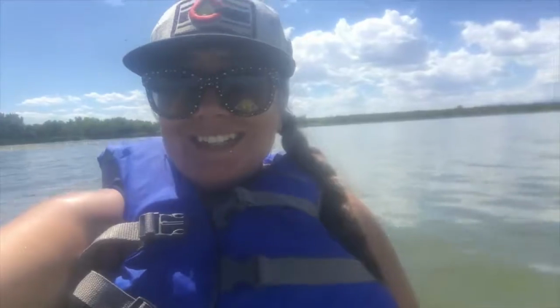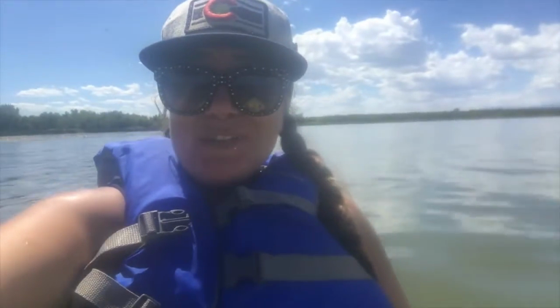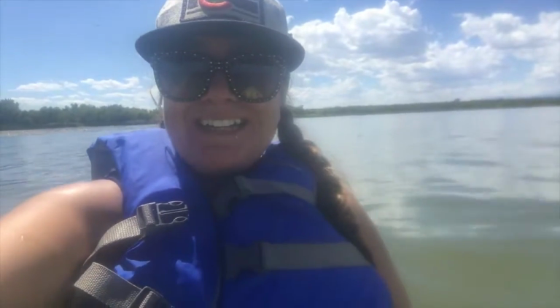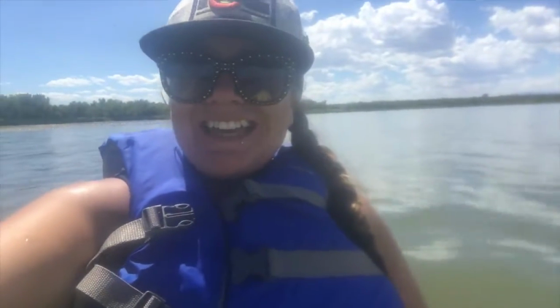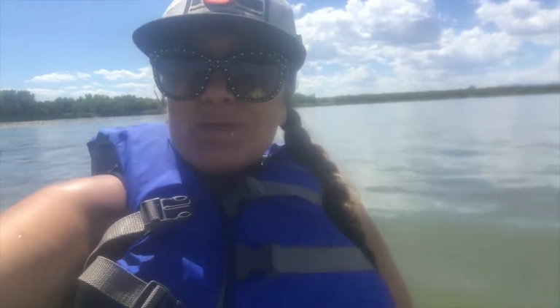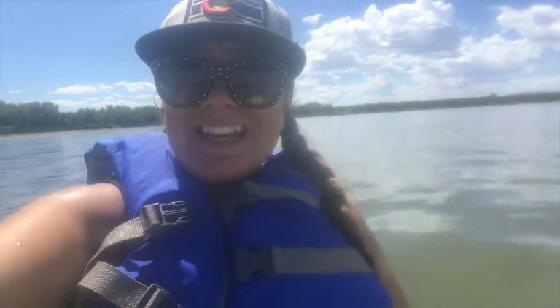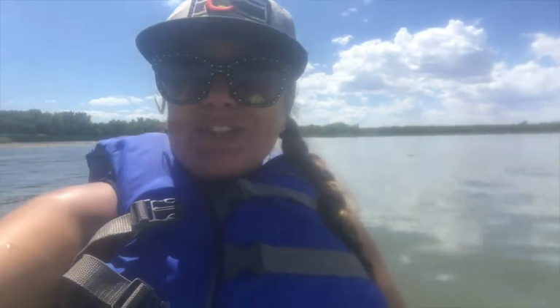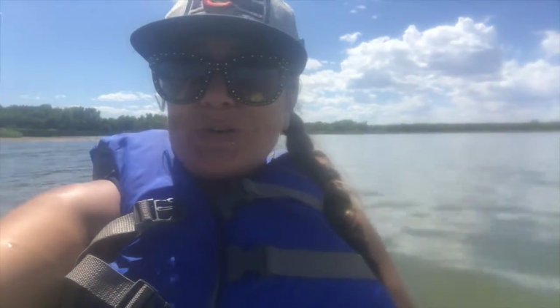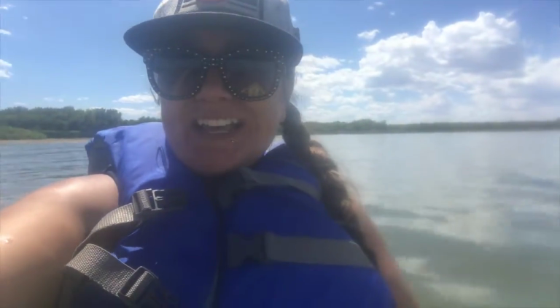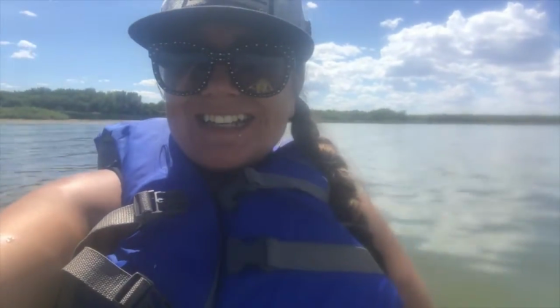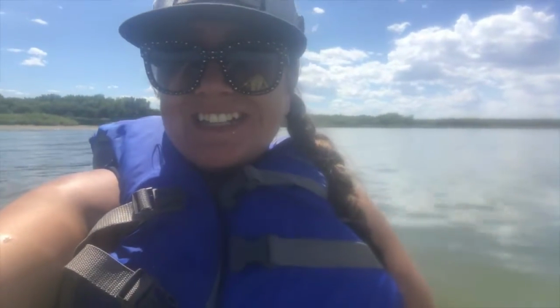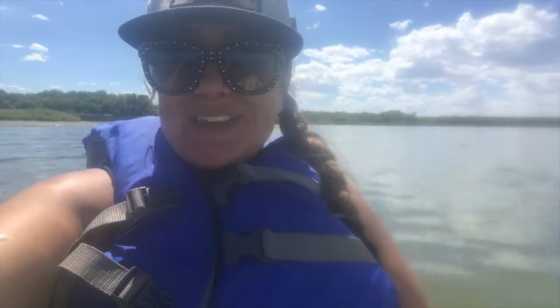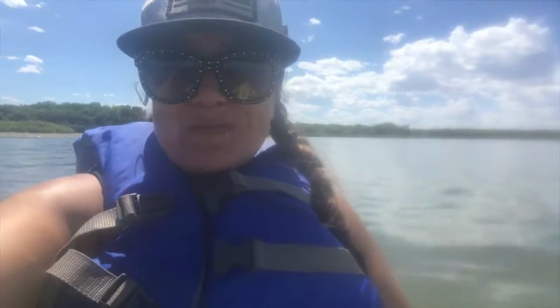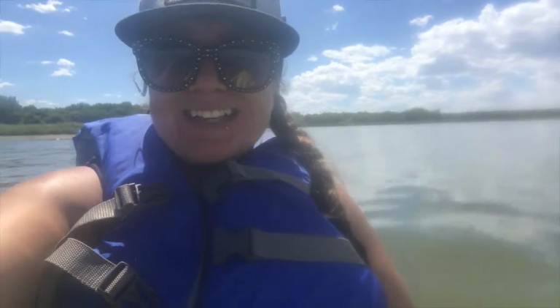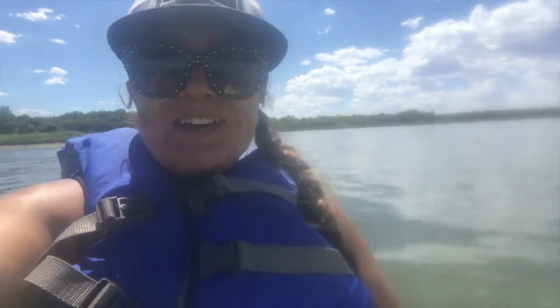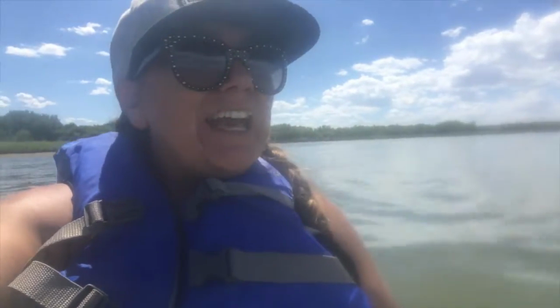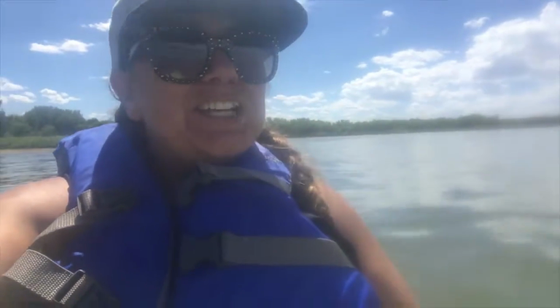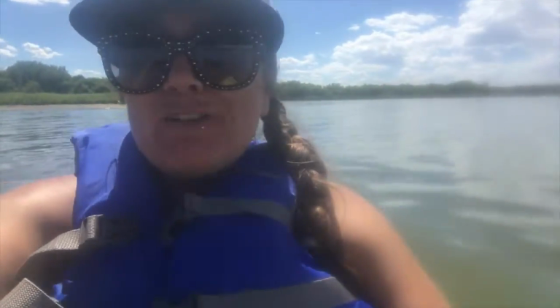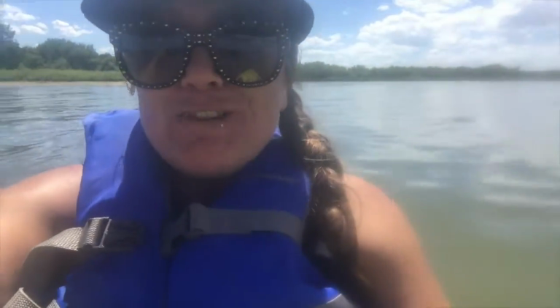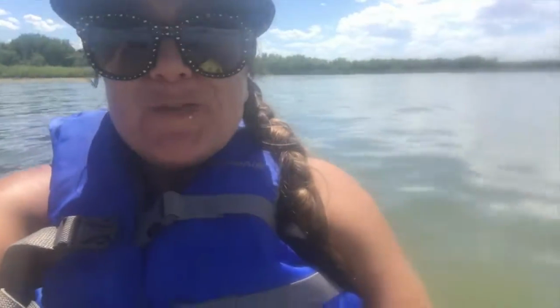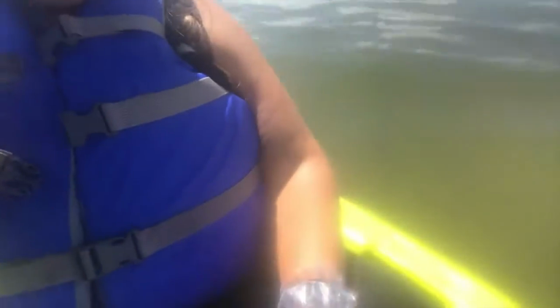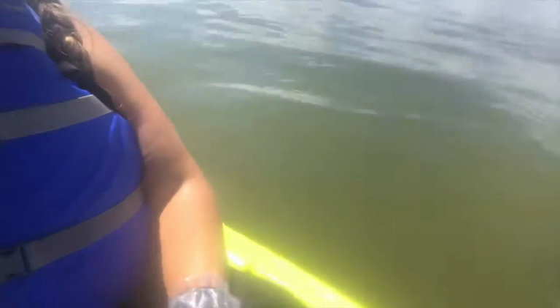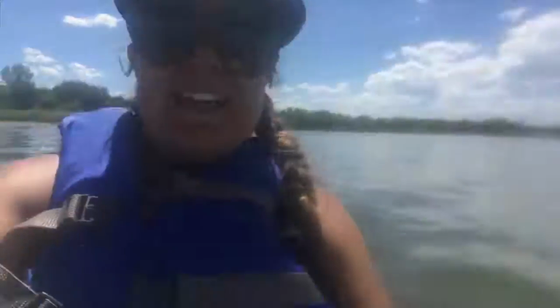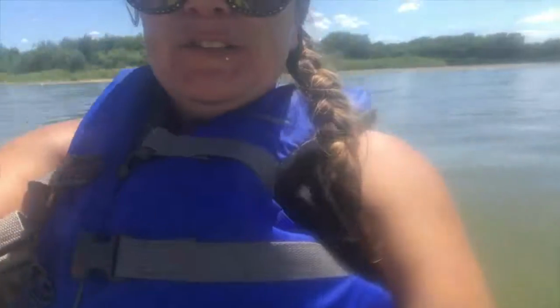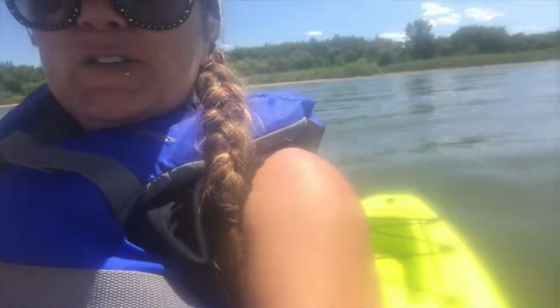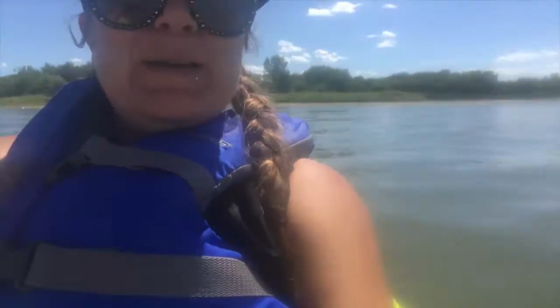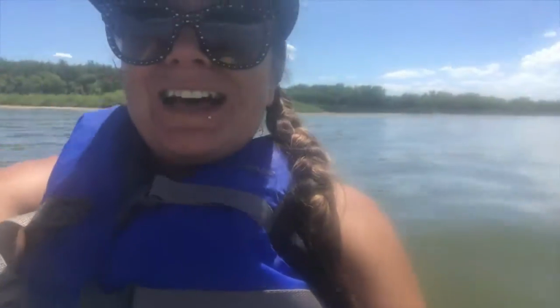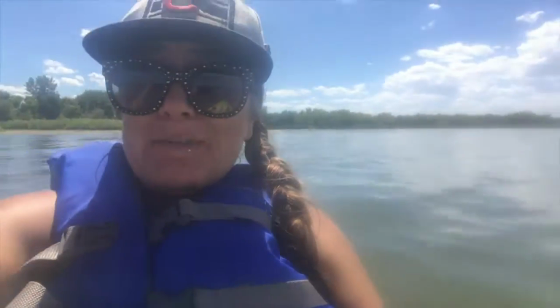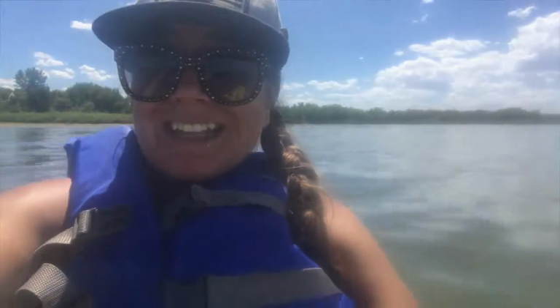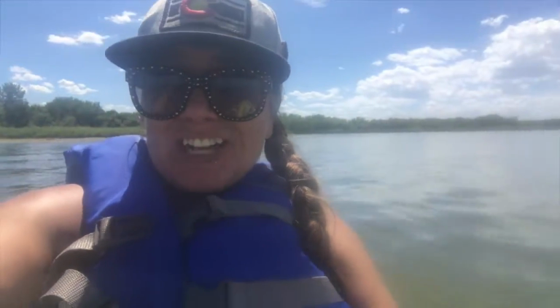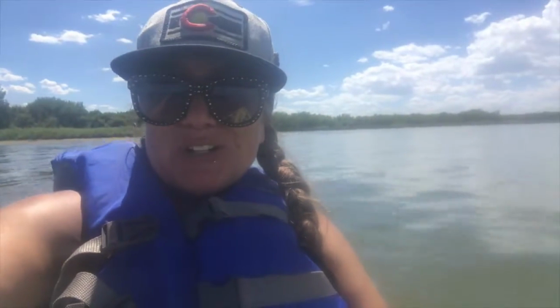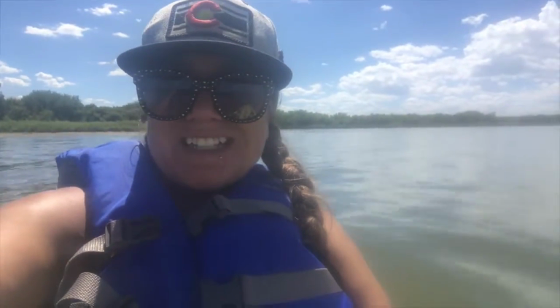Hey everyone, Kate here with day 217 of the Kate Hart Project, currently at the Cherry Creek Reservoir, kayaking for the first time. With that being said, let's check out the hearts for today.